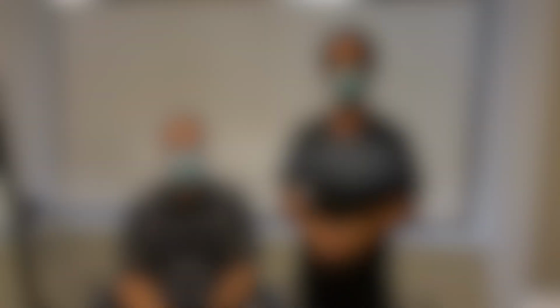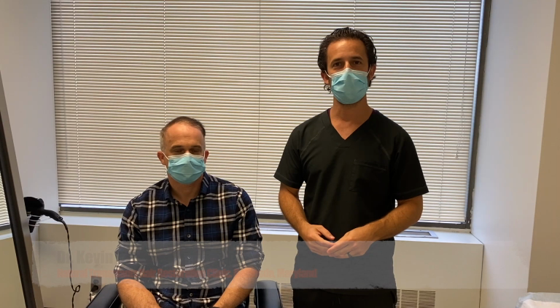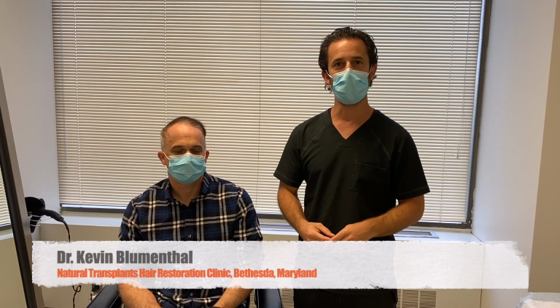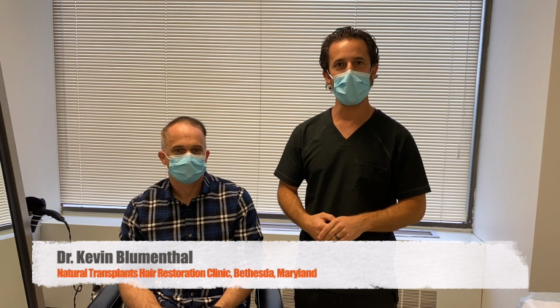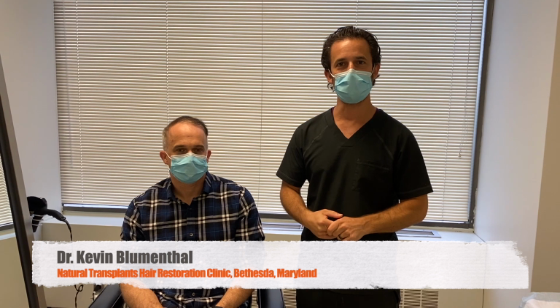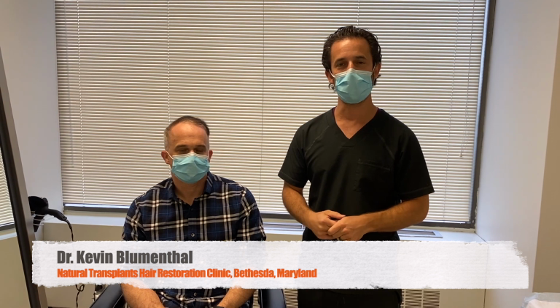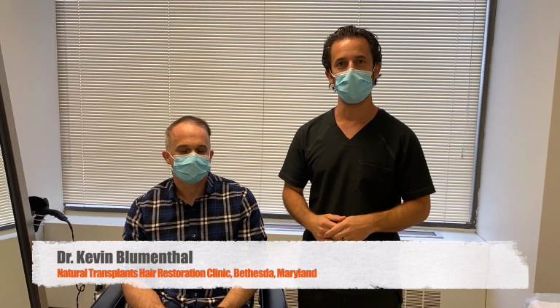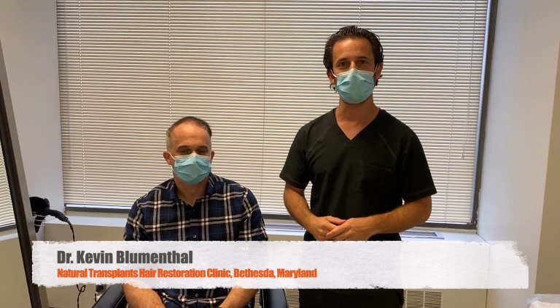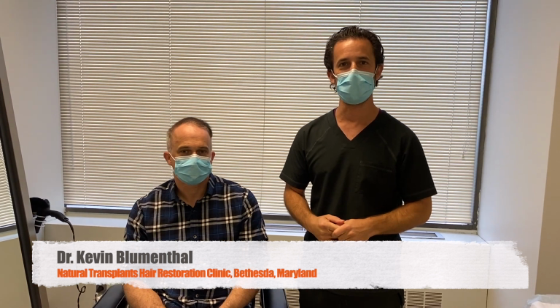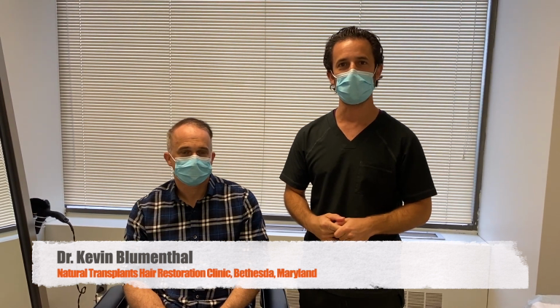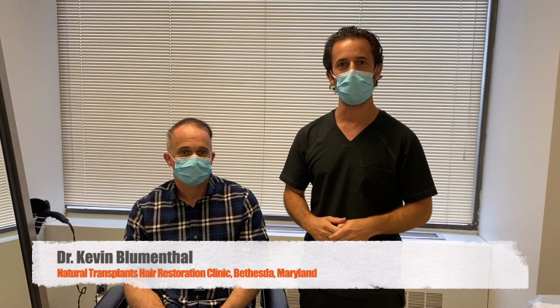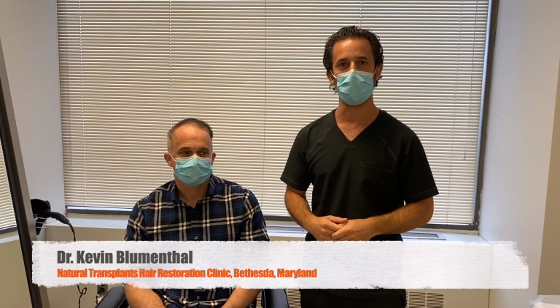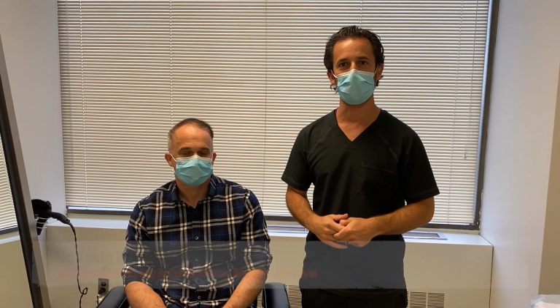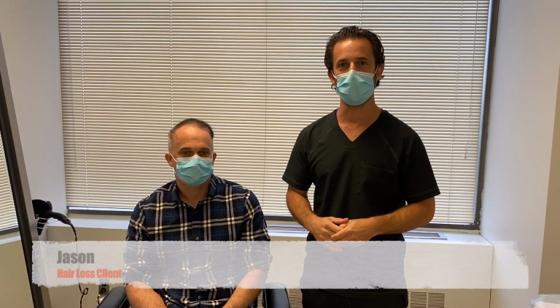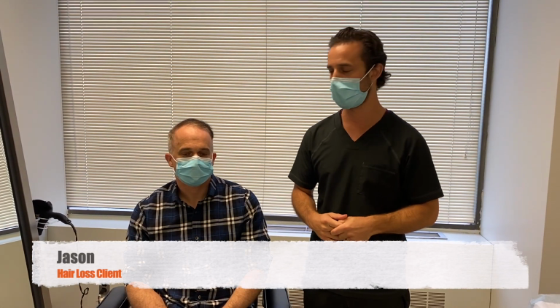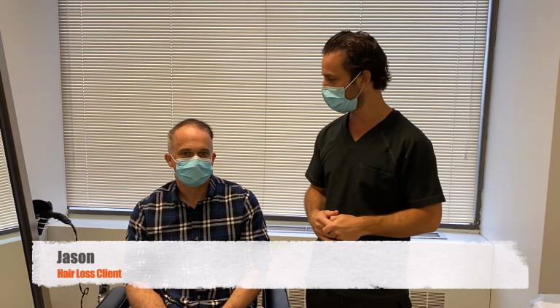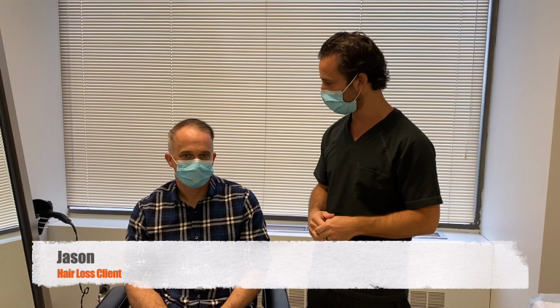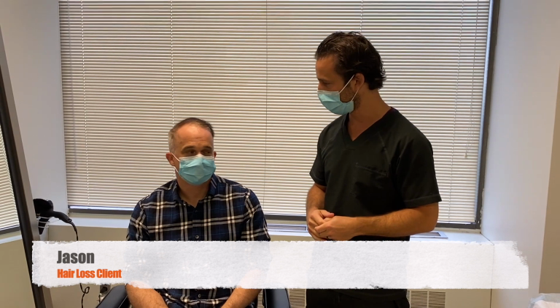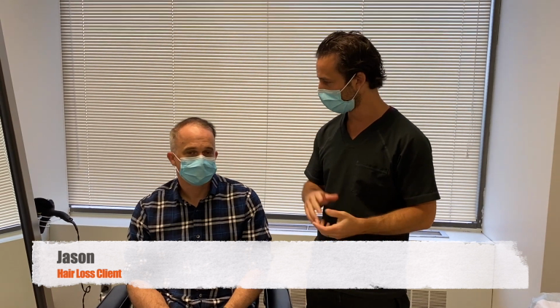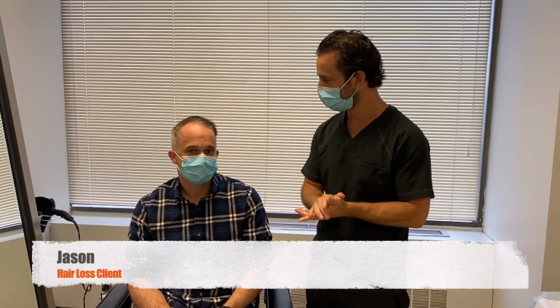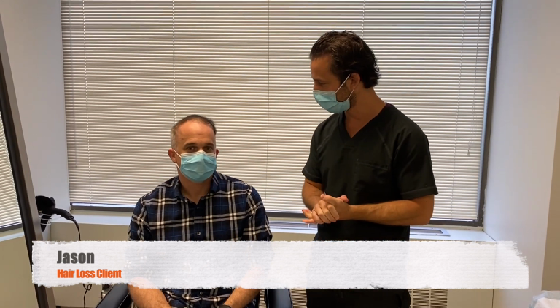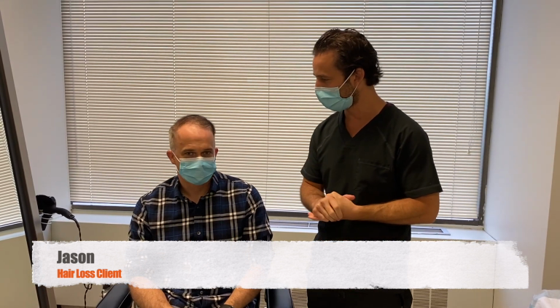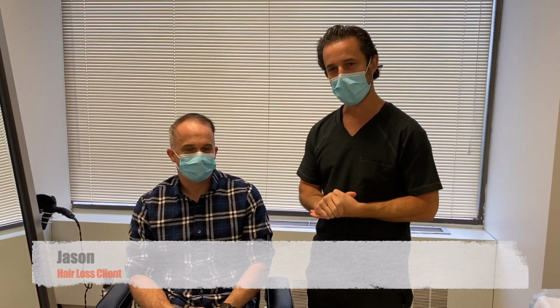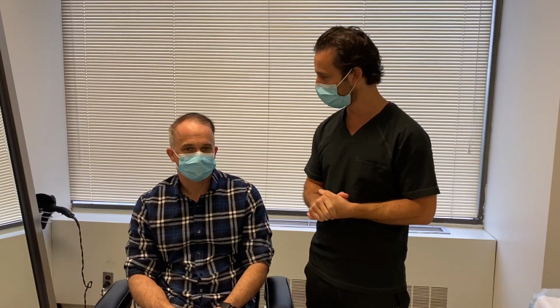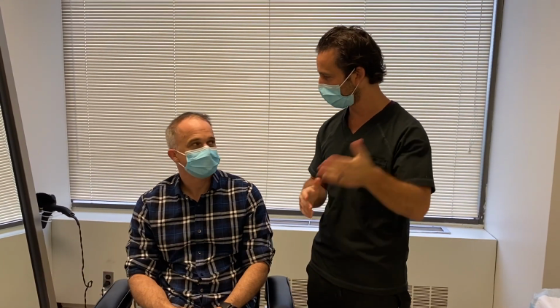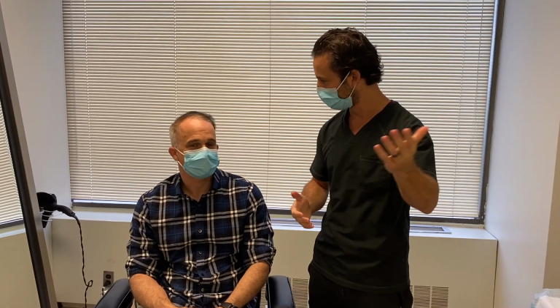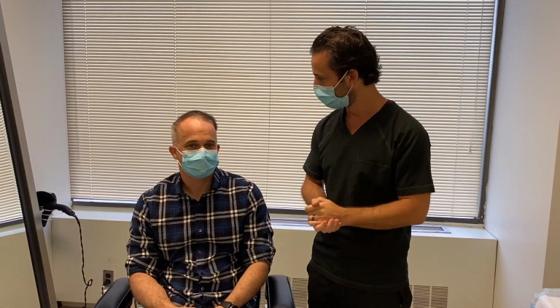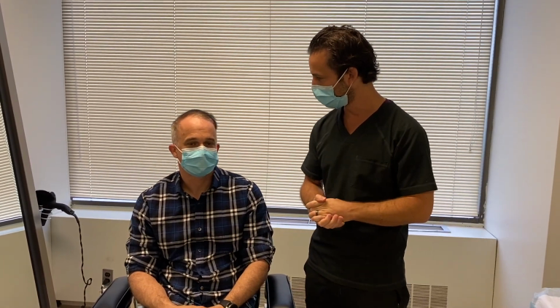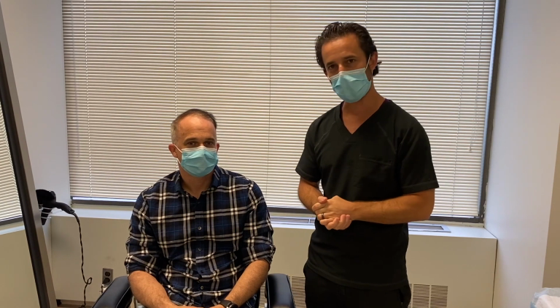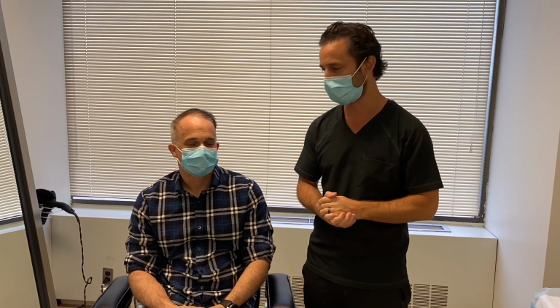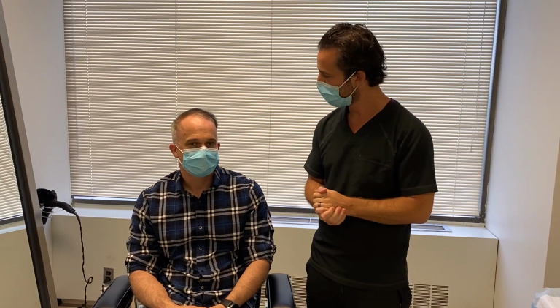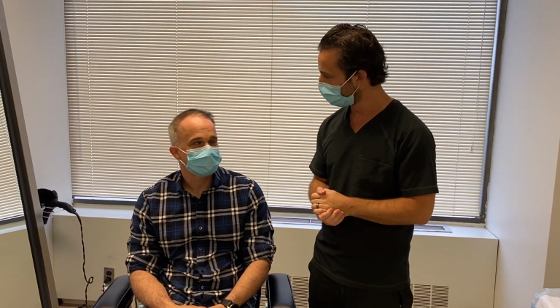Welcome back, Dr. Blumenthal here at Natural Transplants in the Bethesda, Maryland office. We have Jason here today, all the way from Virginia — not too far. Welcome Jason, thank you for doing this and sharing your story with everybody.